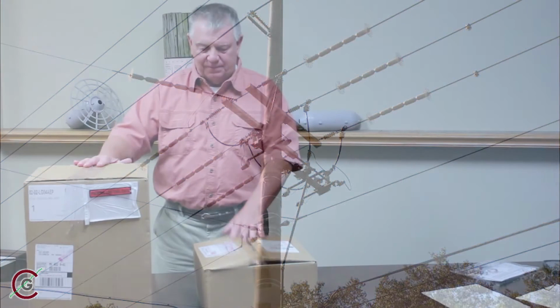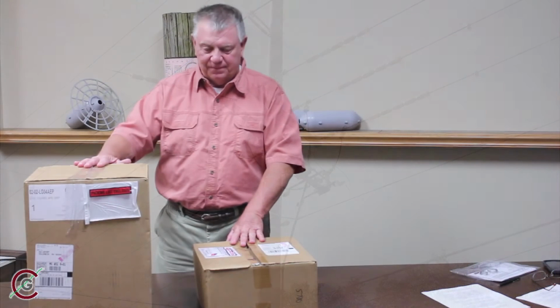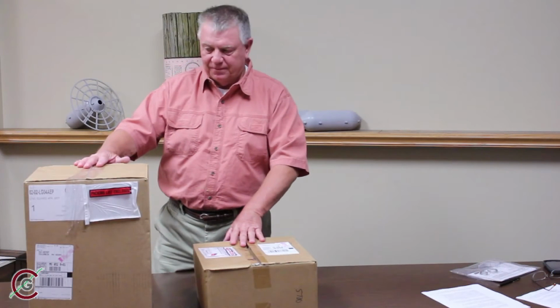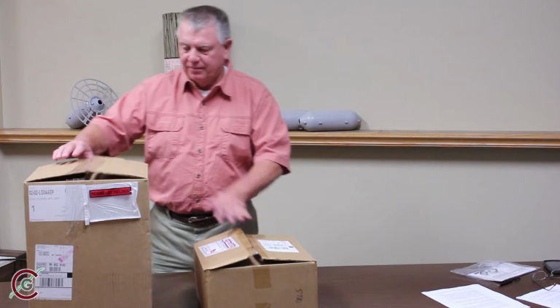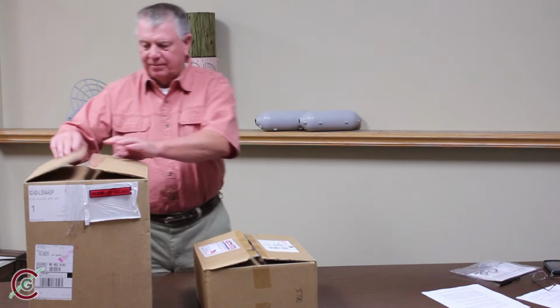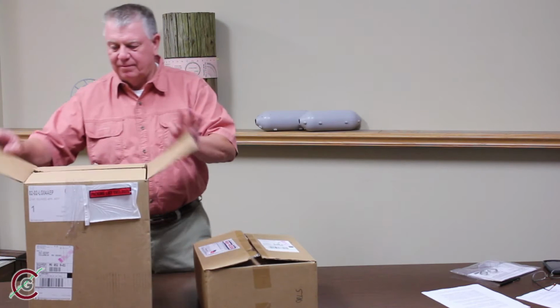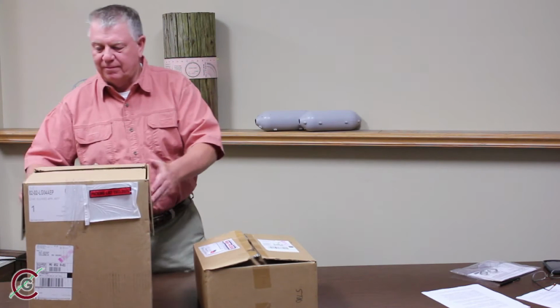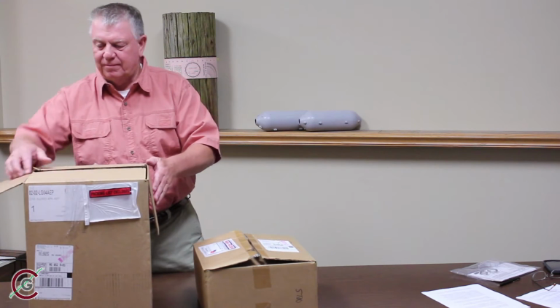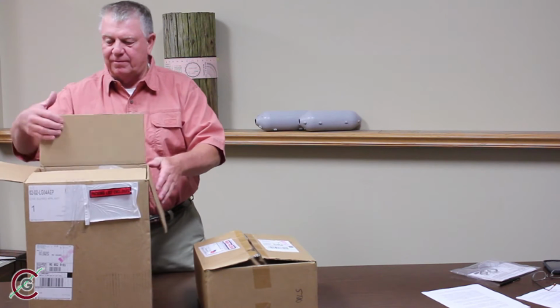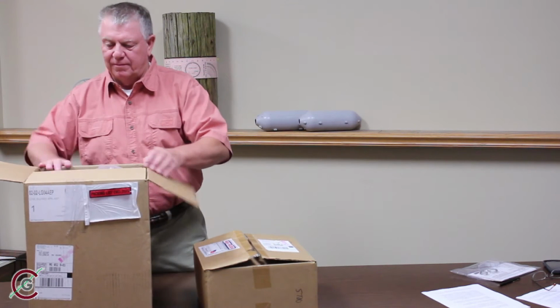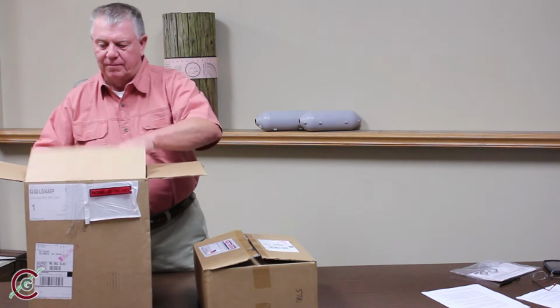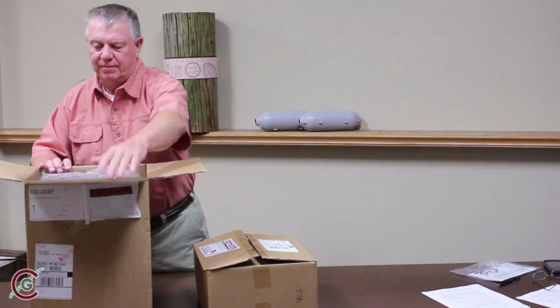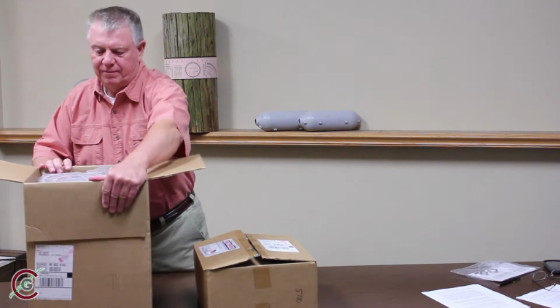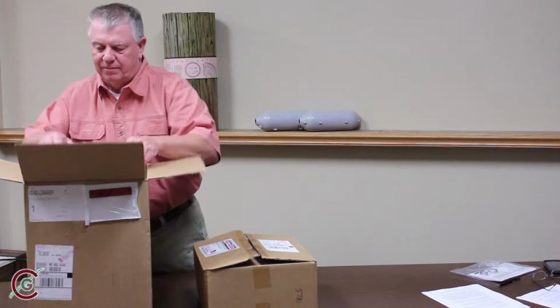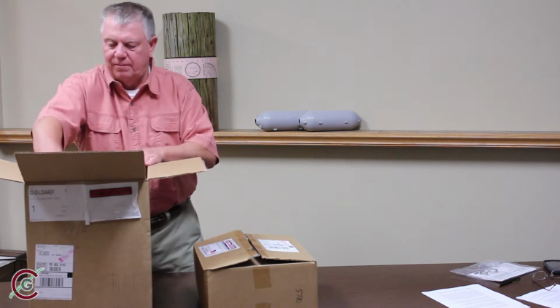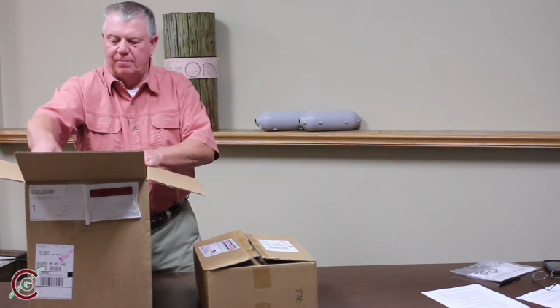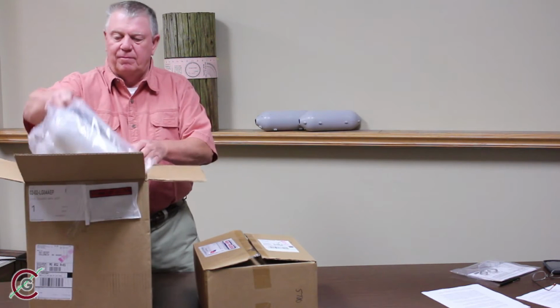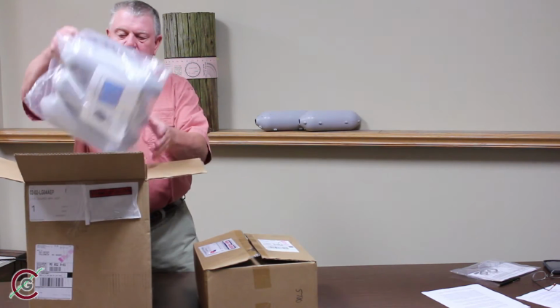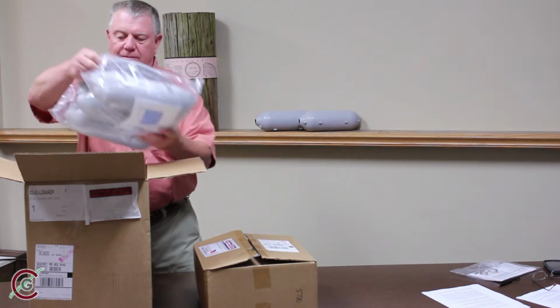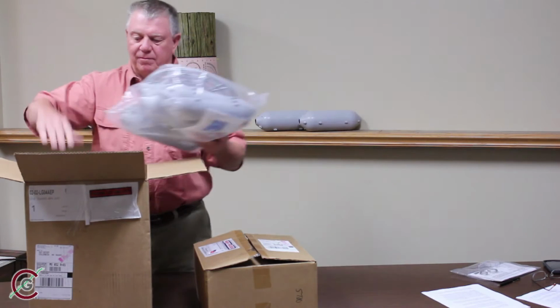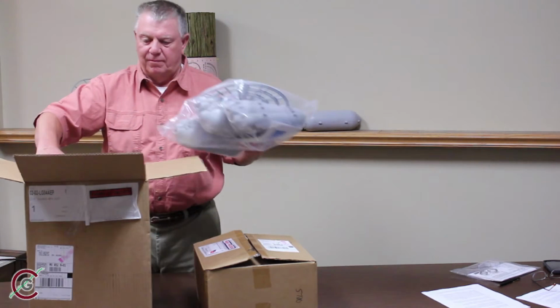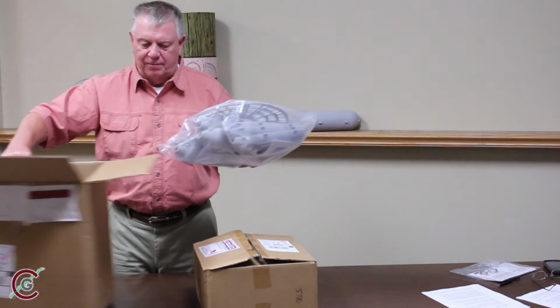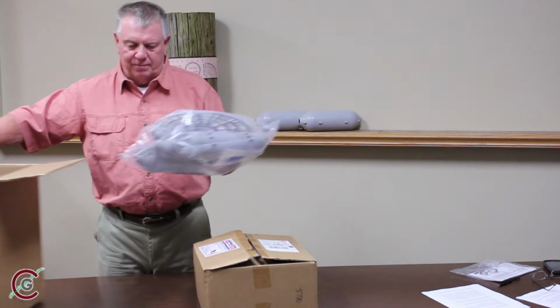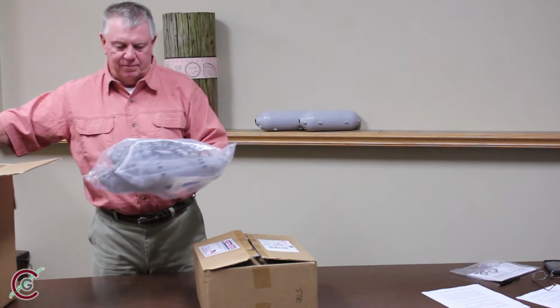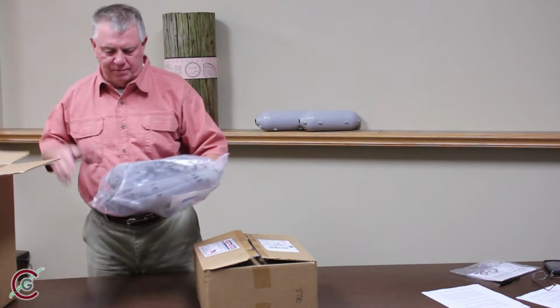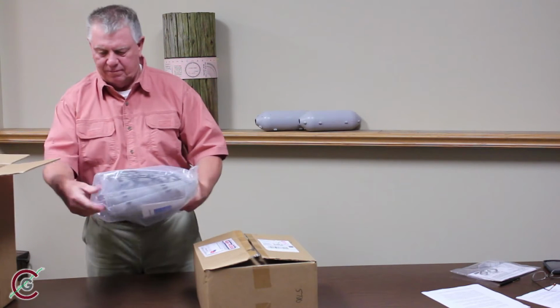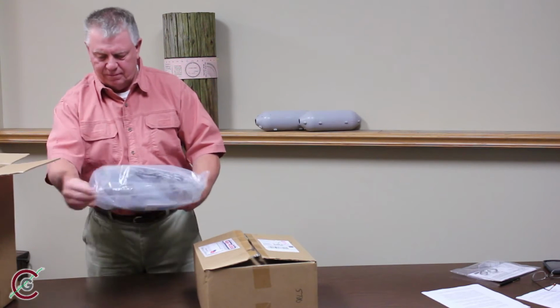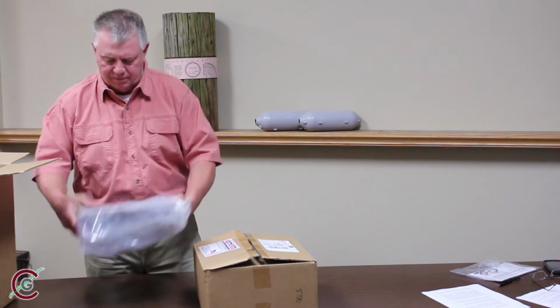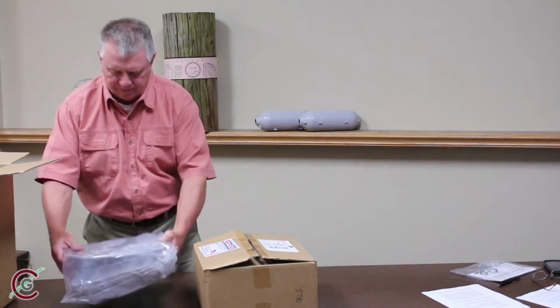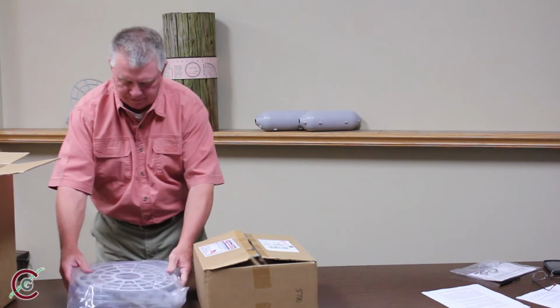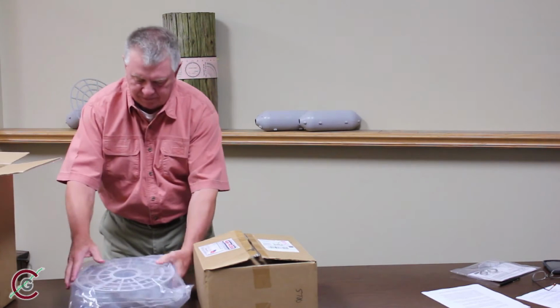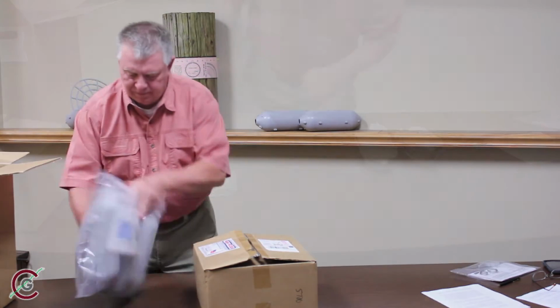The Line Guards are shipped in a four-pack box or in a single-pack box. The components of a single Line Guard will be packaged in a durable, clear, sealed plastic bag.